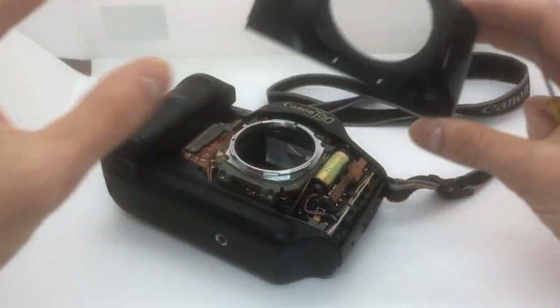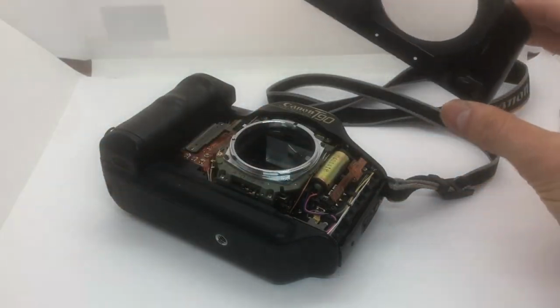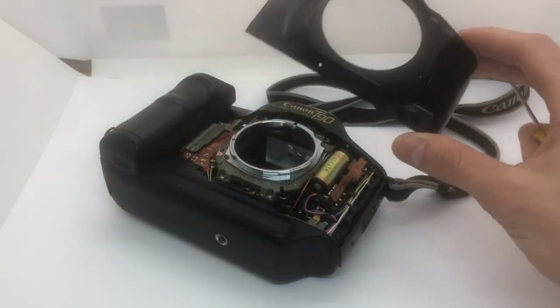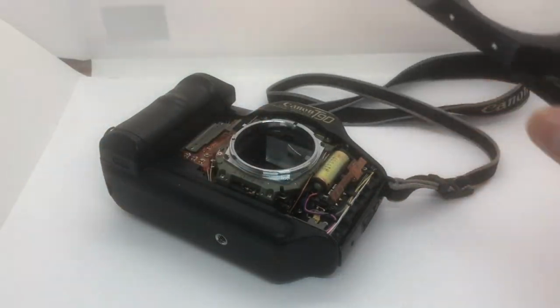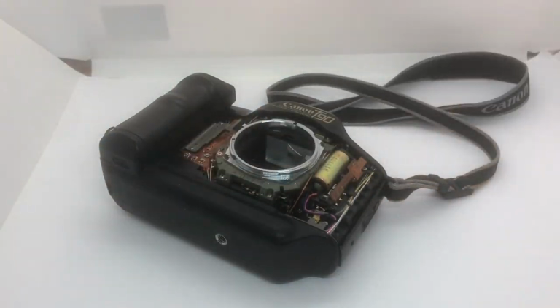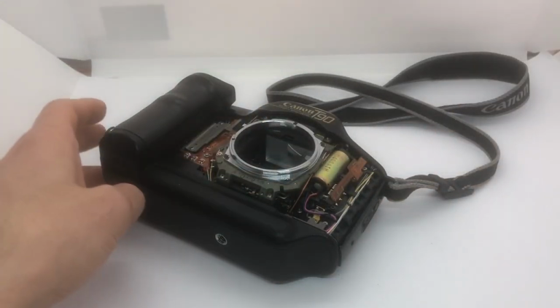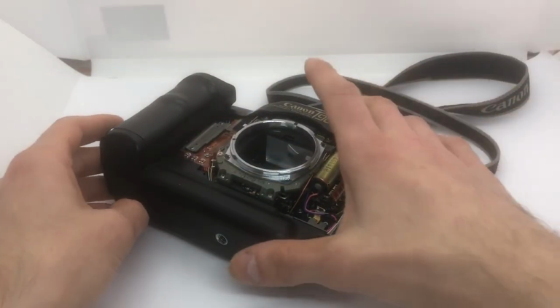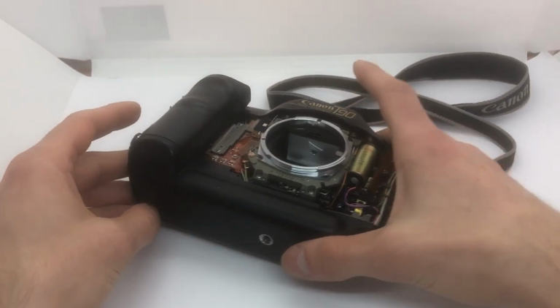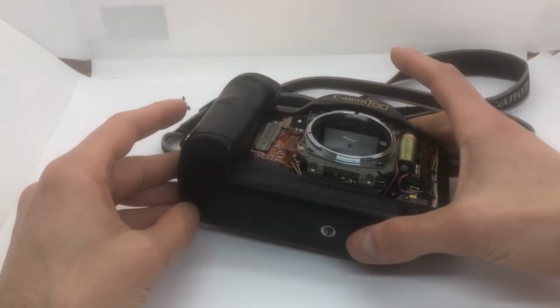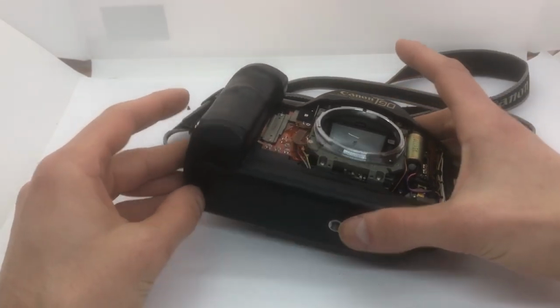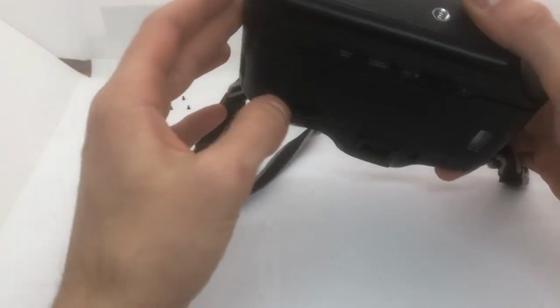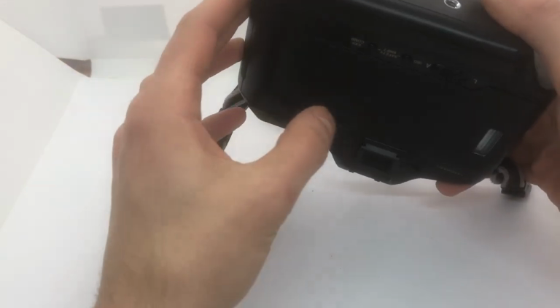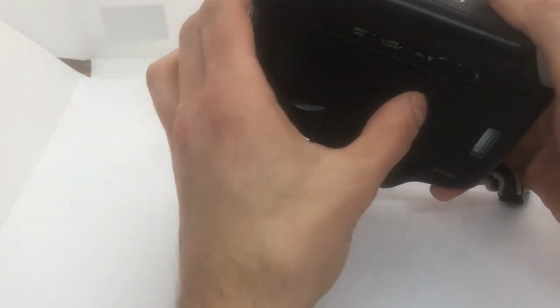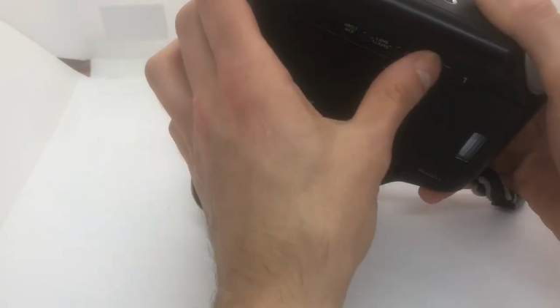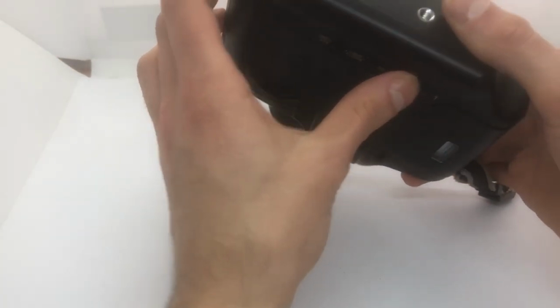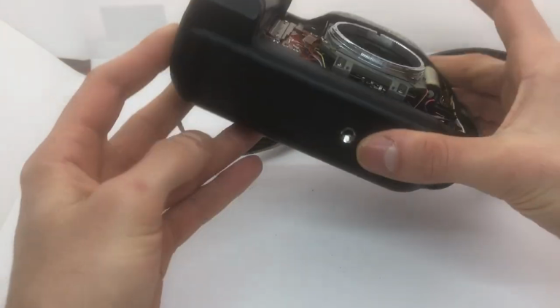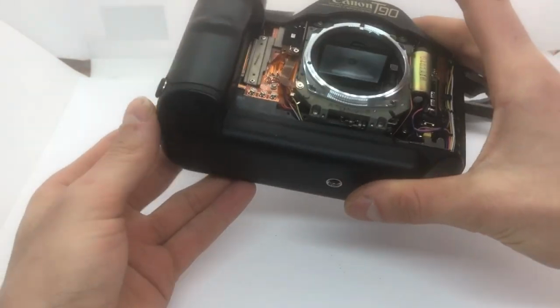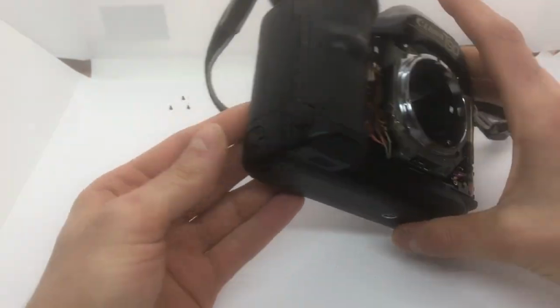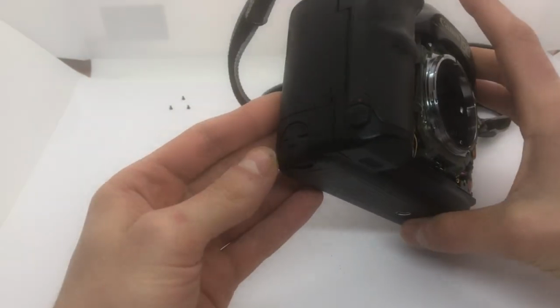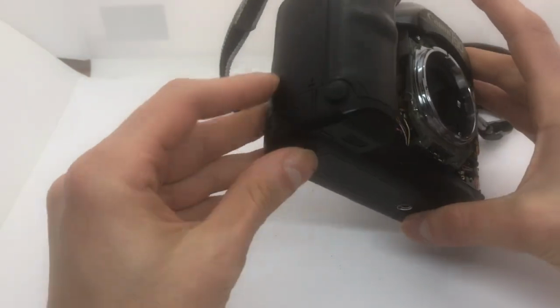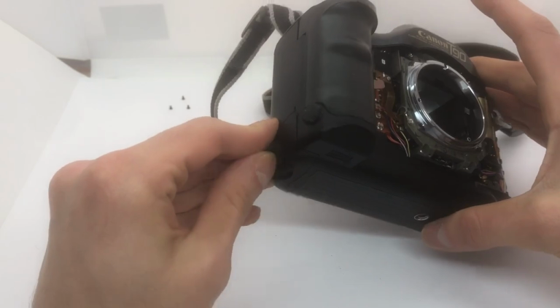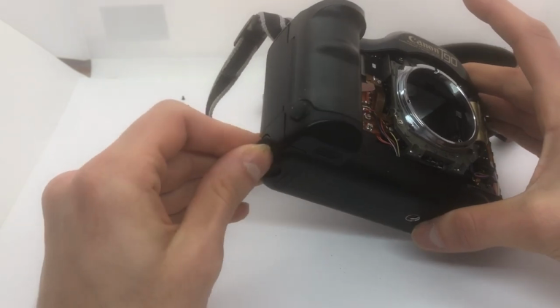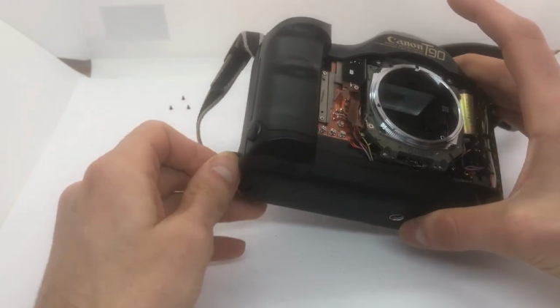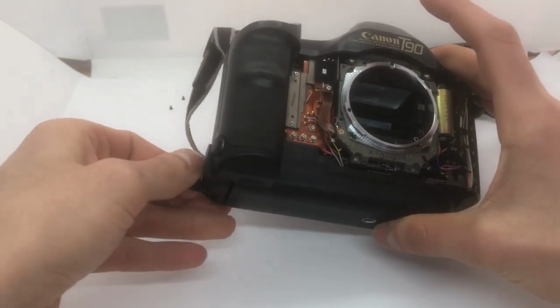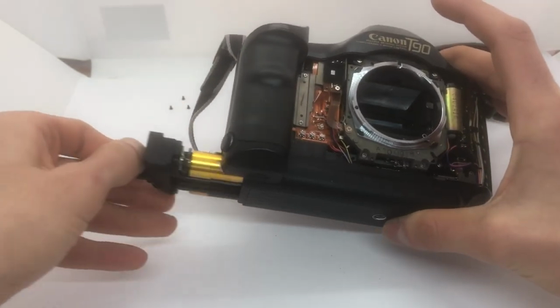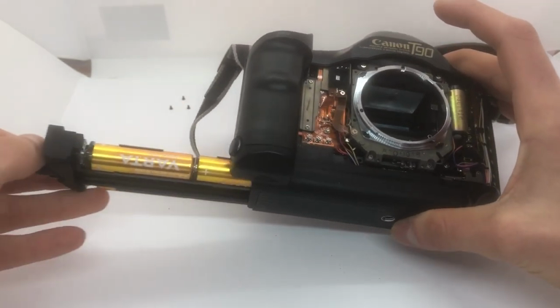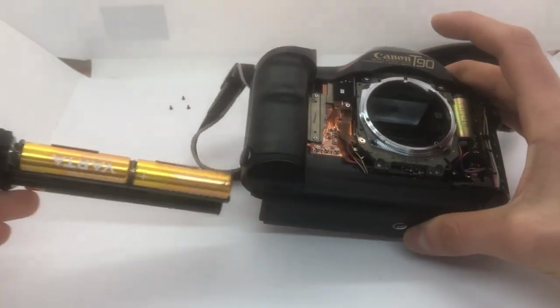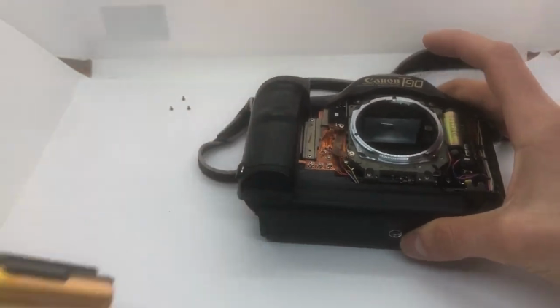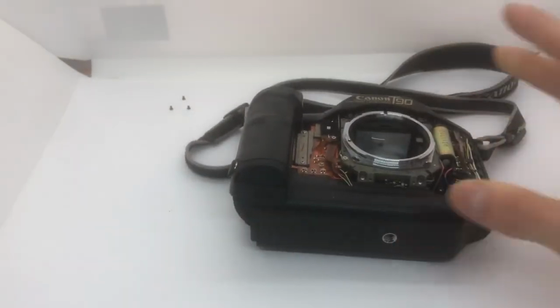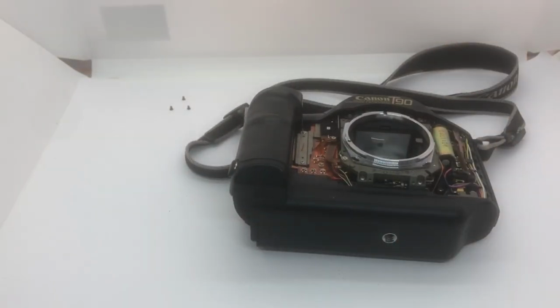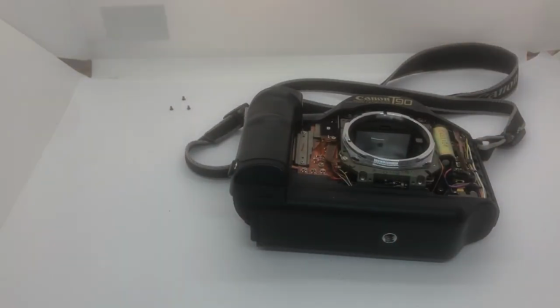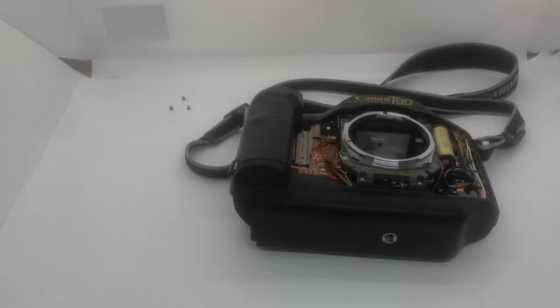That worked pretty fine. I totally forgot the camera is still on - I had to remove the batteries first. Not good.